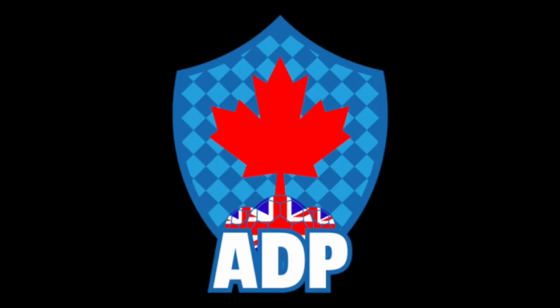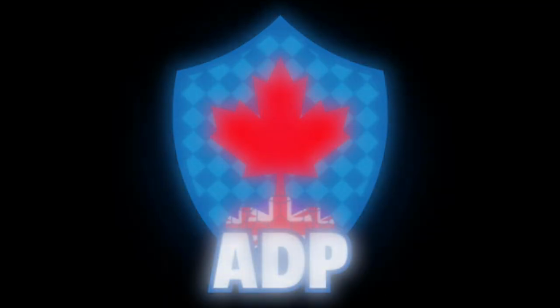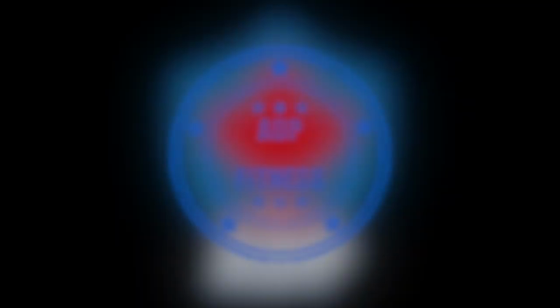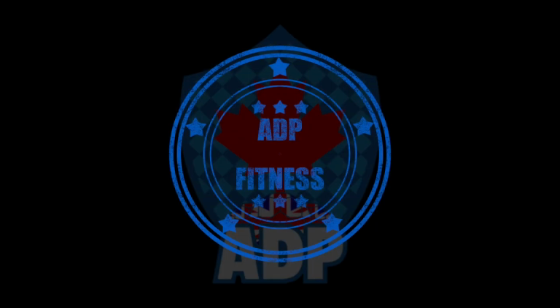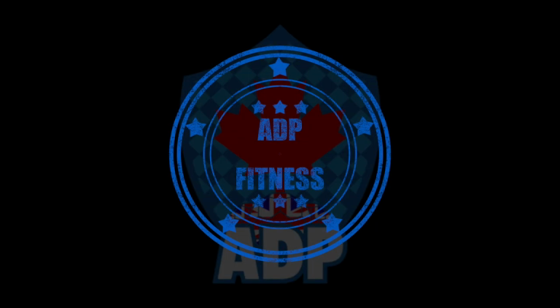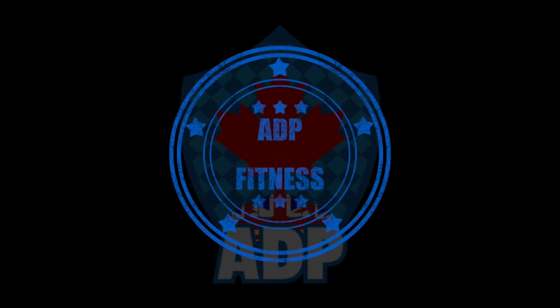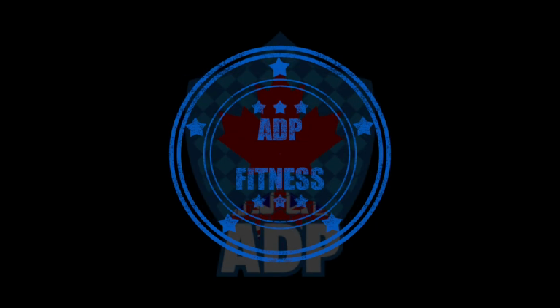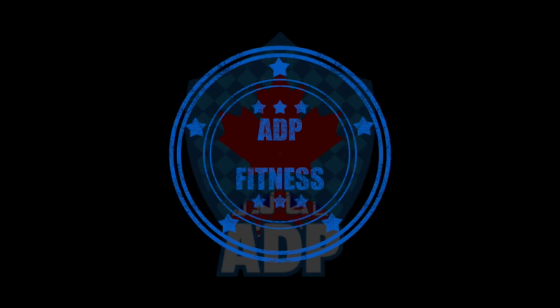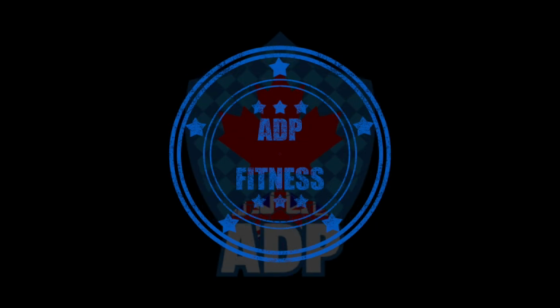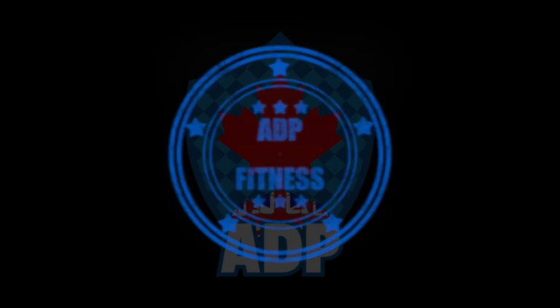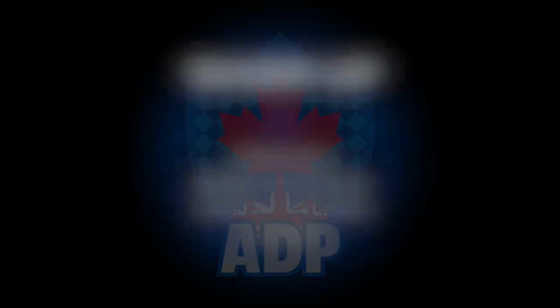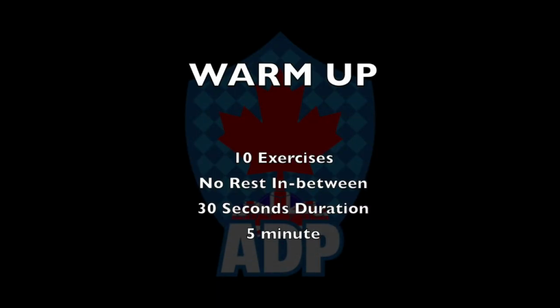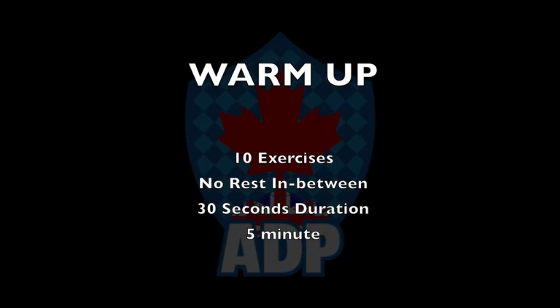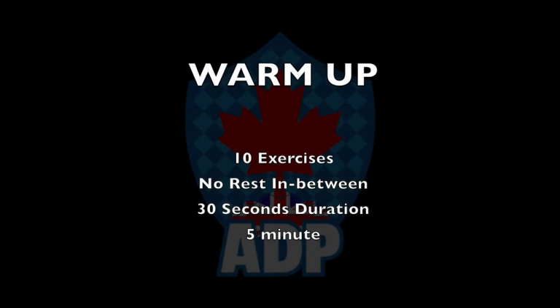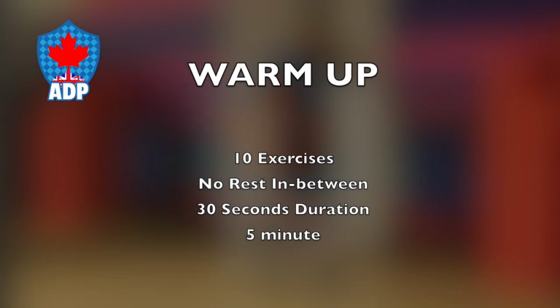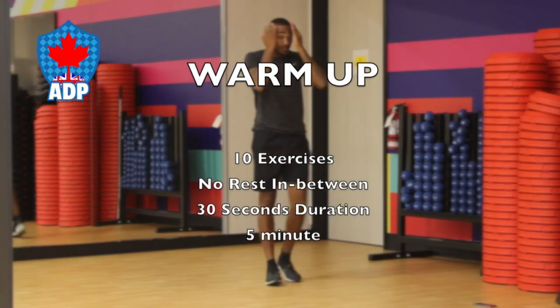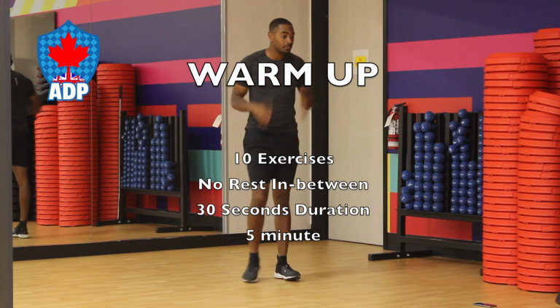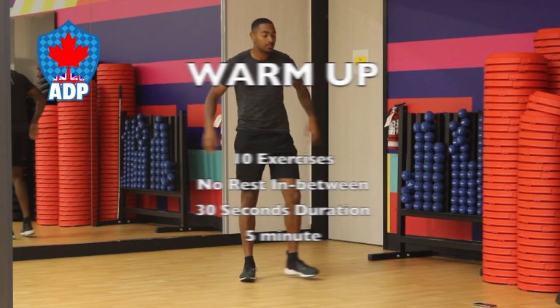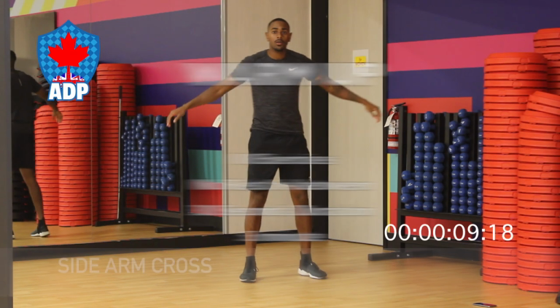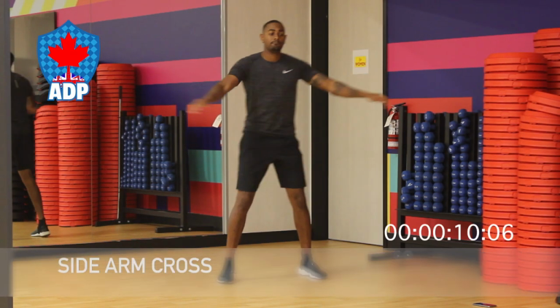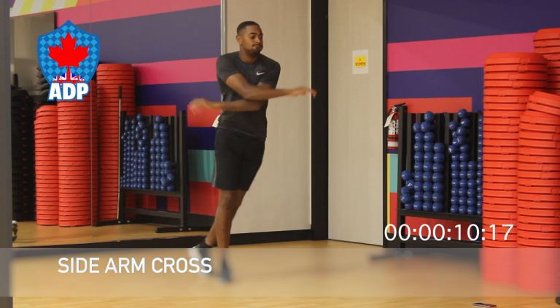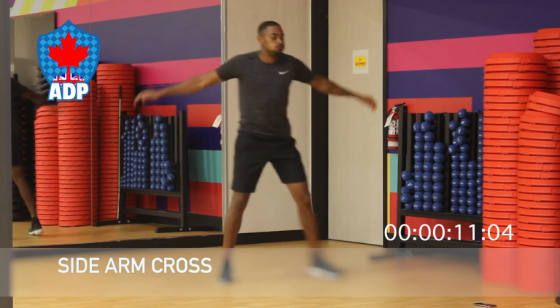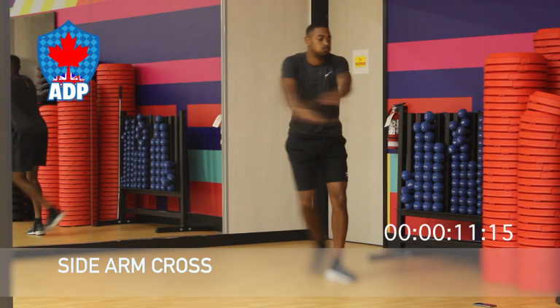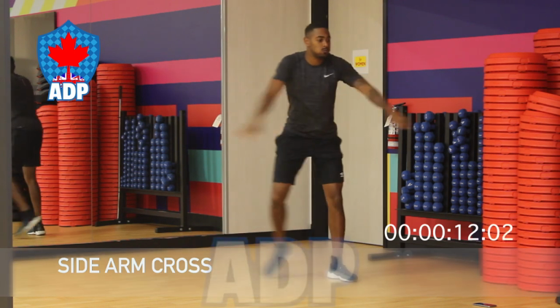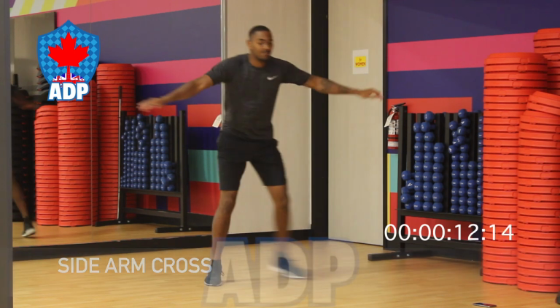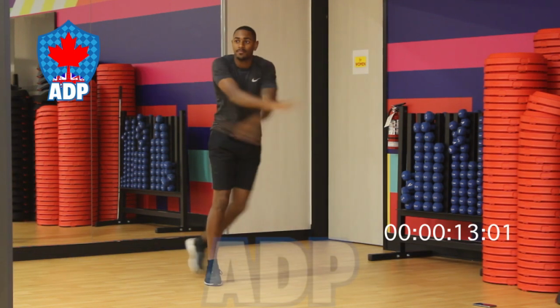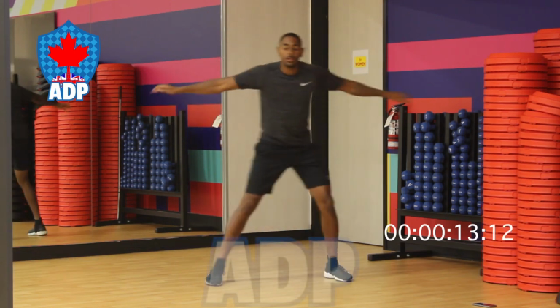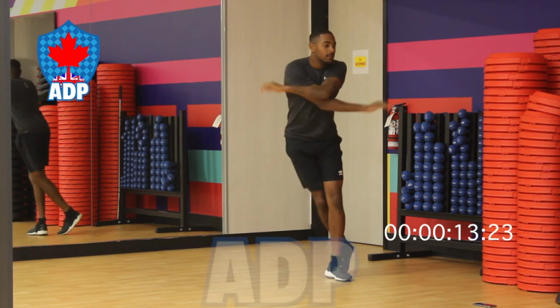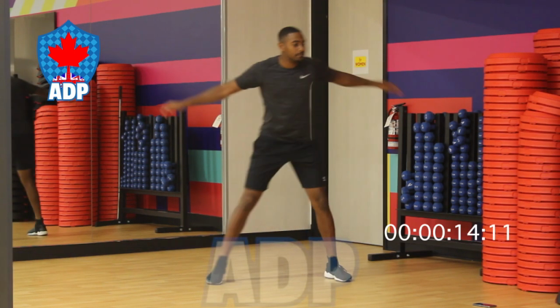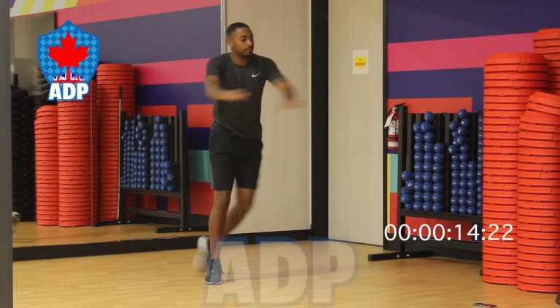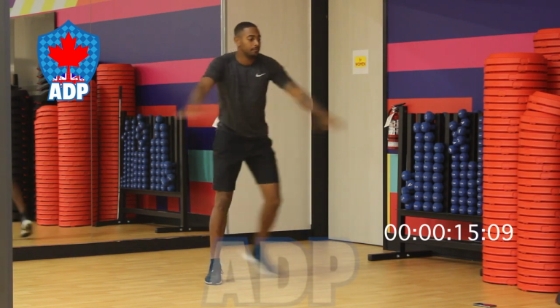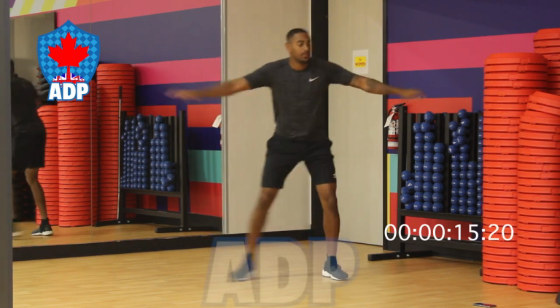Hello, welcome to ADP's fitness program. Today what we have planned are 10 exercises. Between them there's no rest — they're going to last for 30 seconds each for a total of five minutes. We'll start right away with our side arm cross.